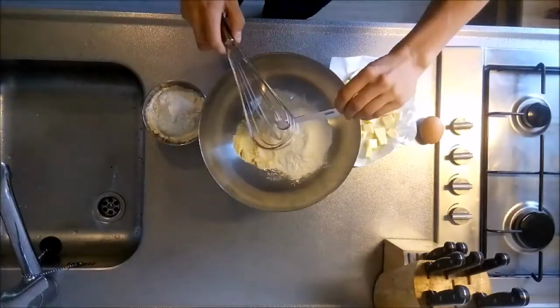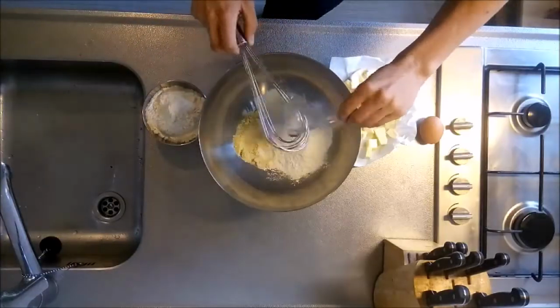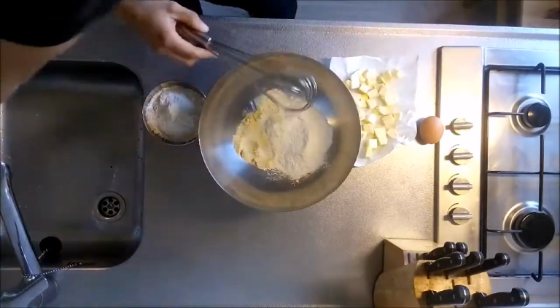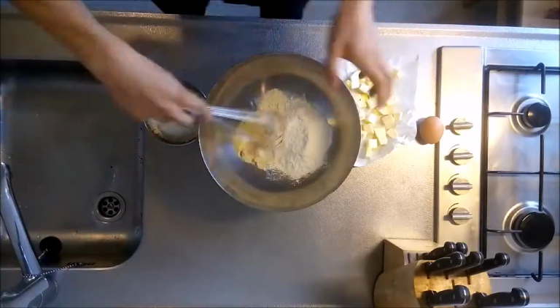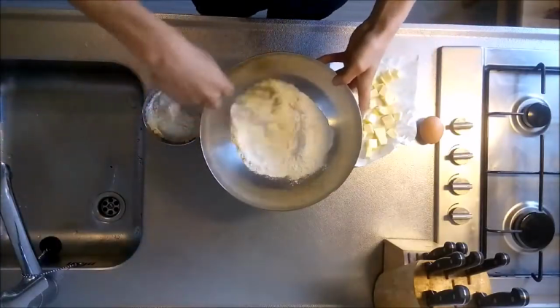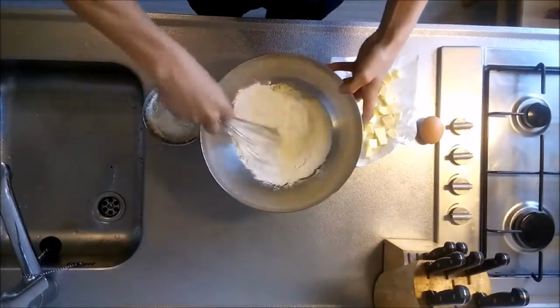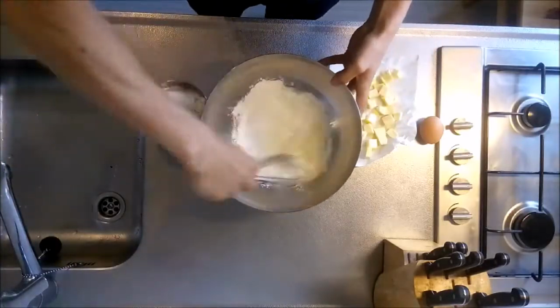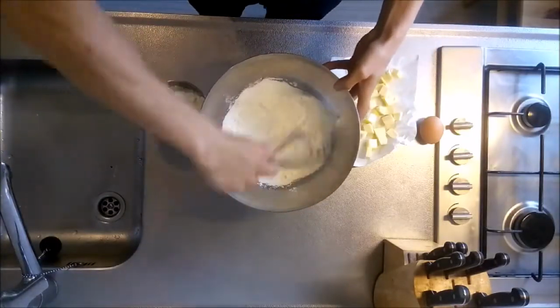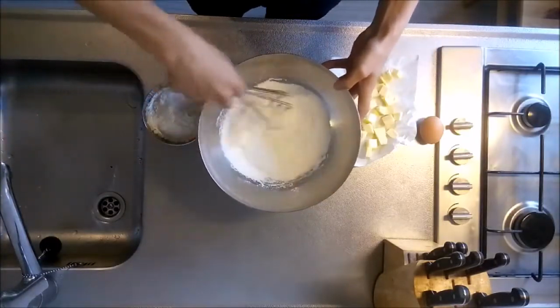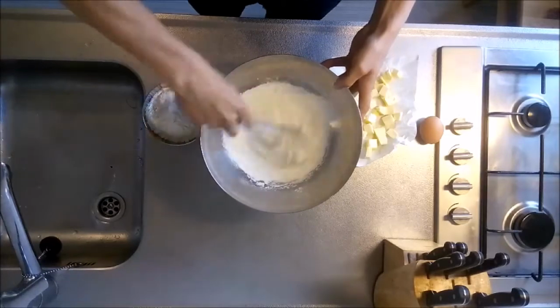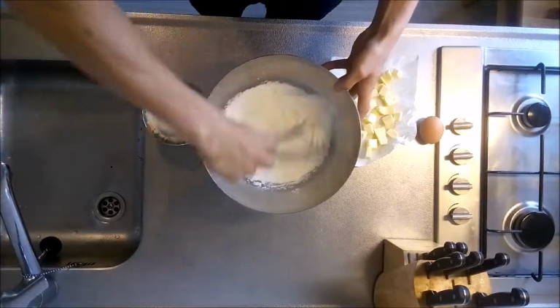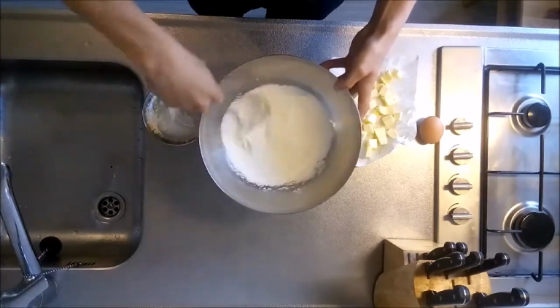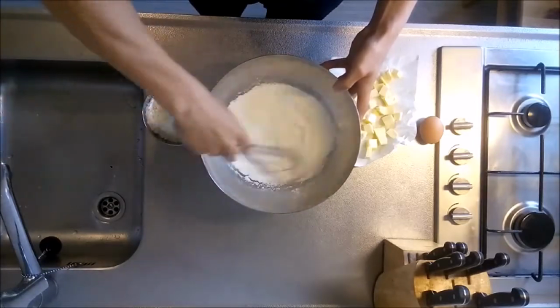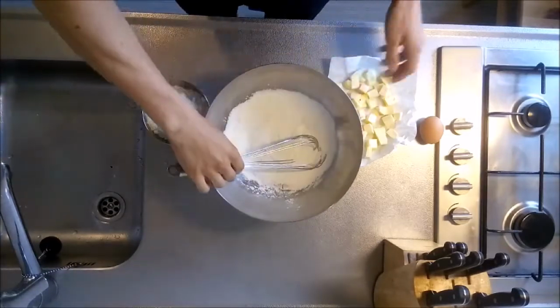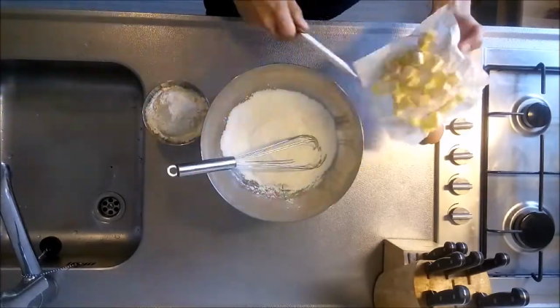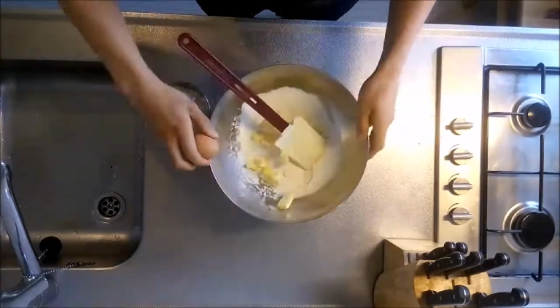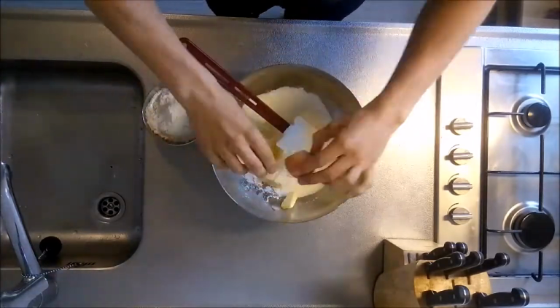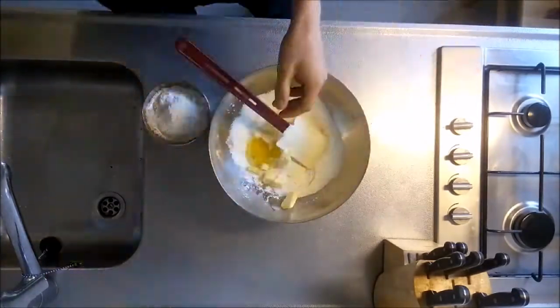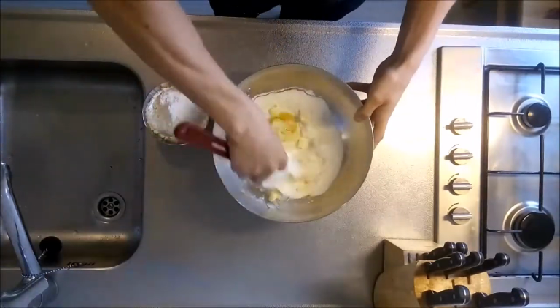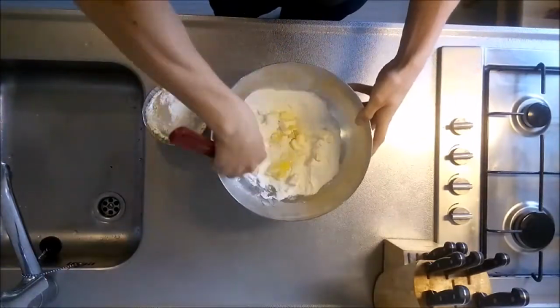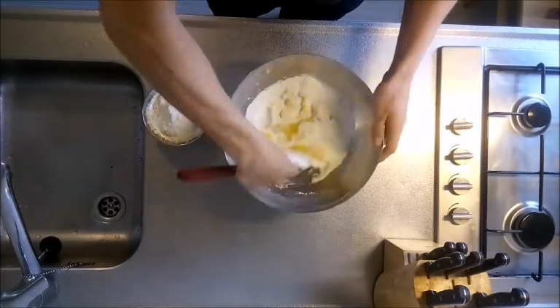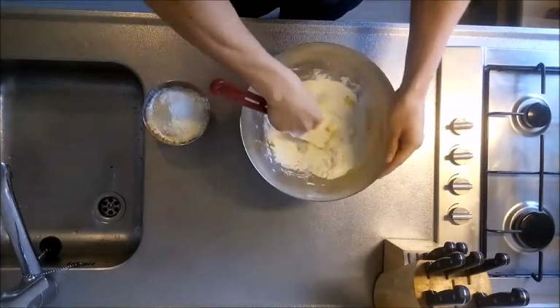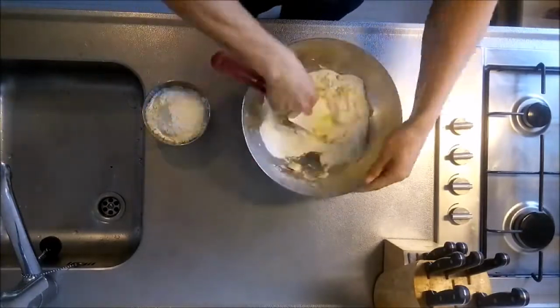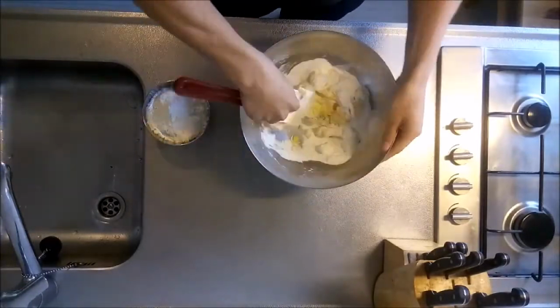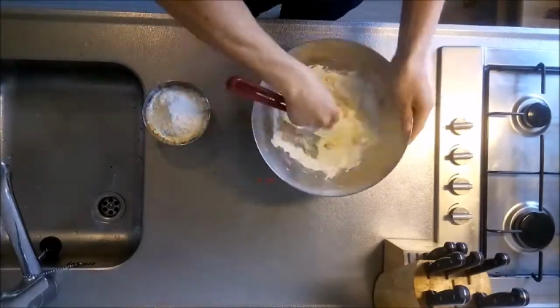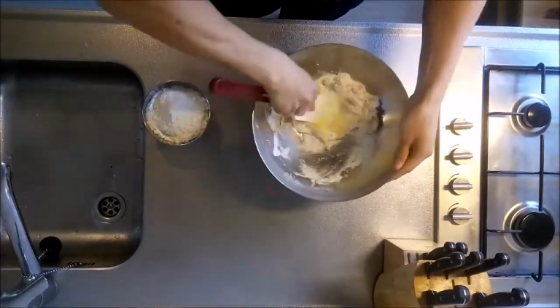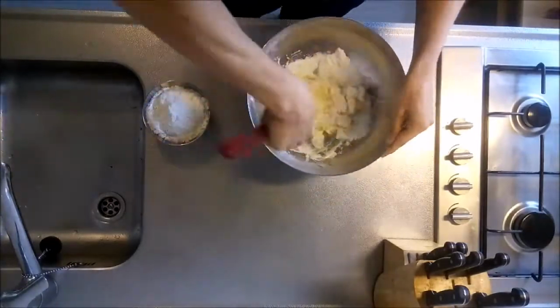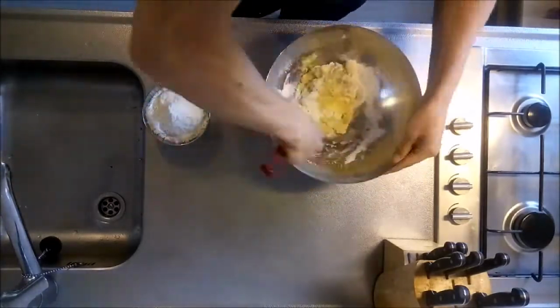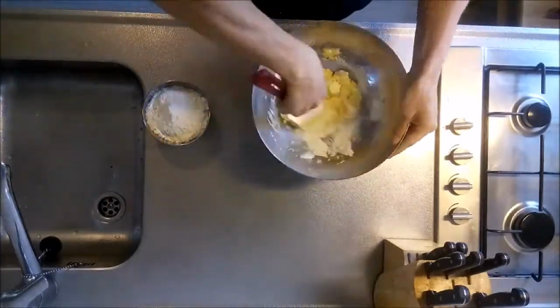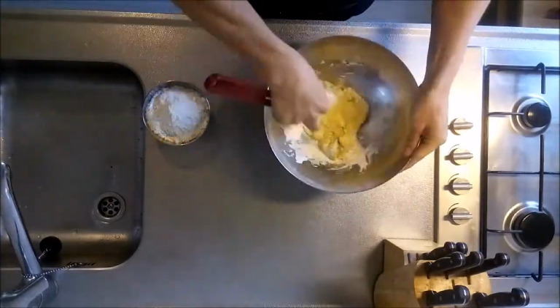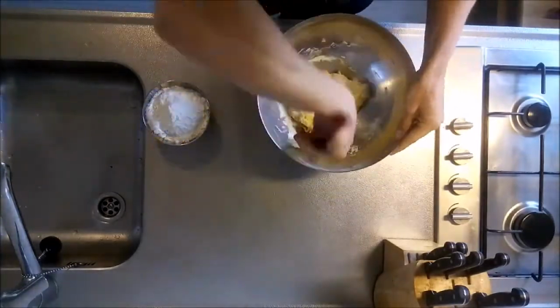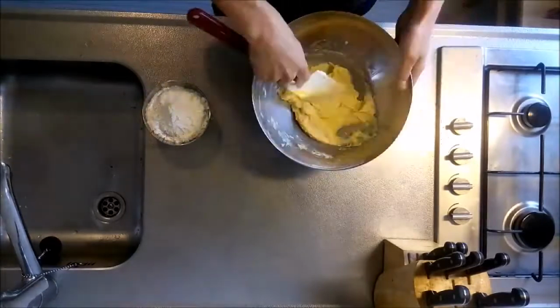To make the dough, start by mixing the smaller quantity of flour with the salt, the sugar, and the almond flour. Add the soft butter and the egg, and mix everything together well with a rubber spatula. You can find the exact recipe in the description box below this video.